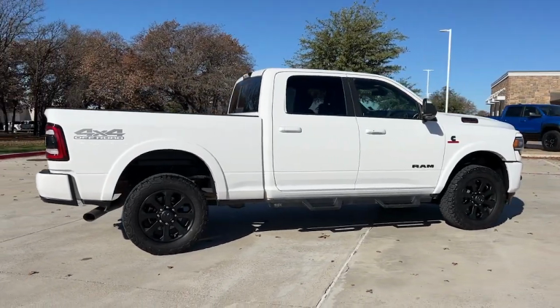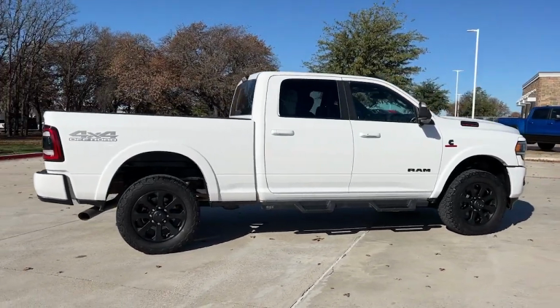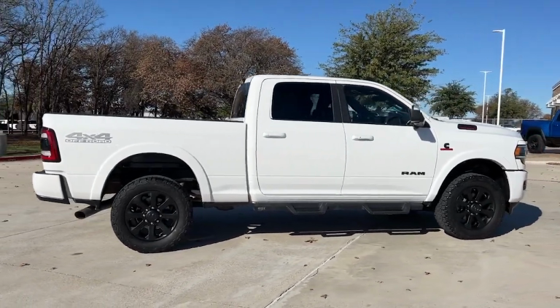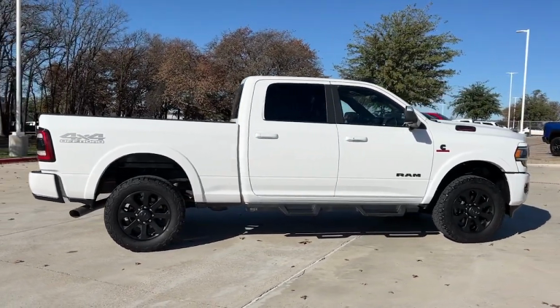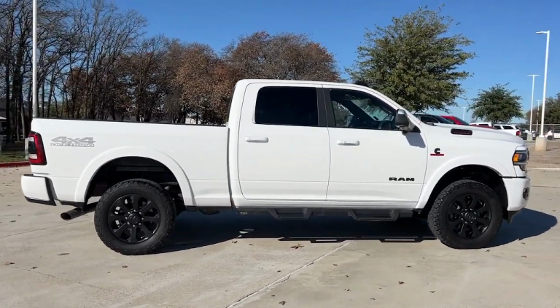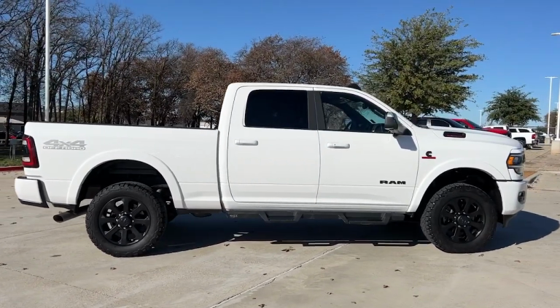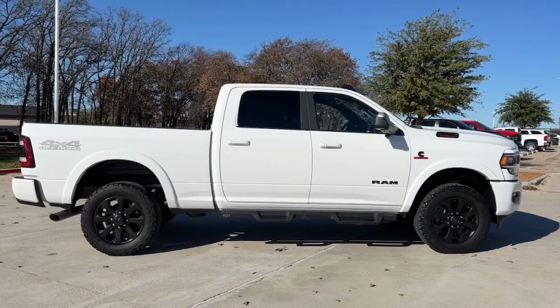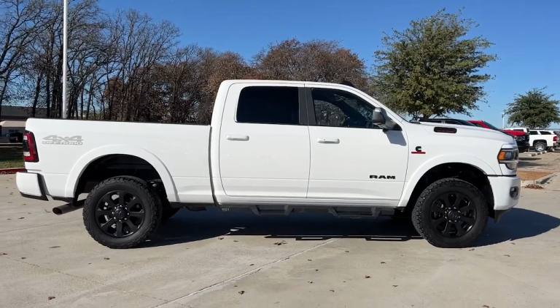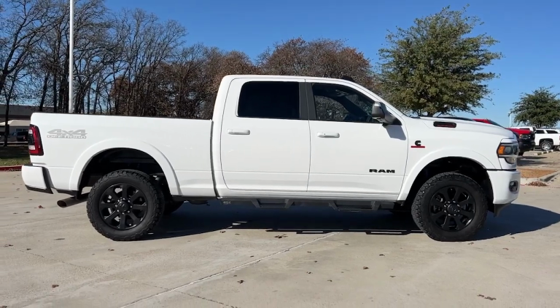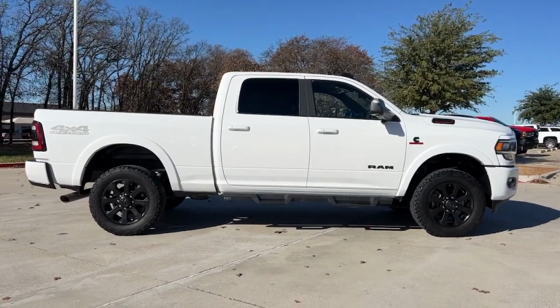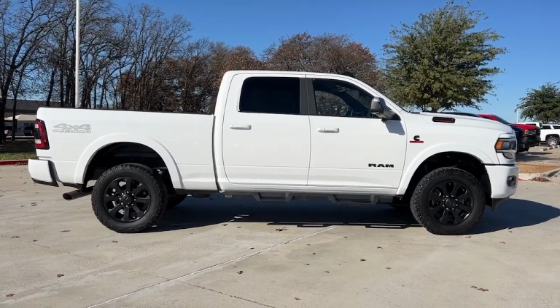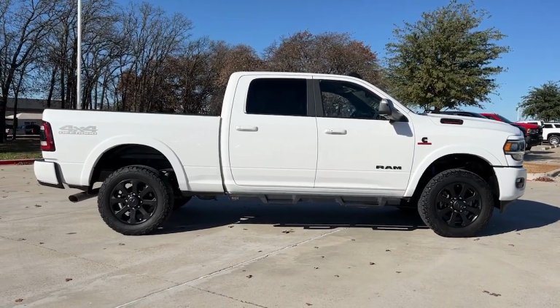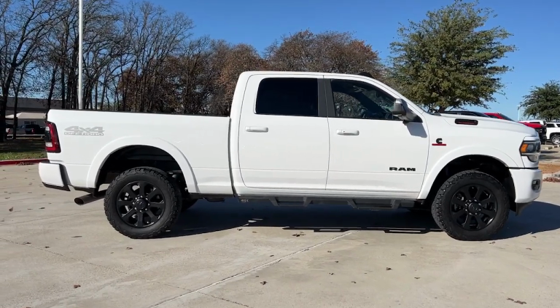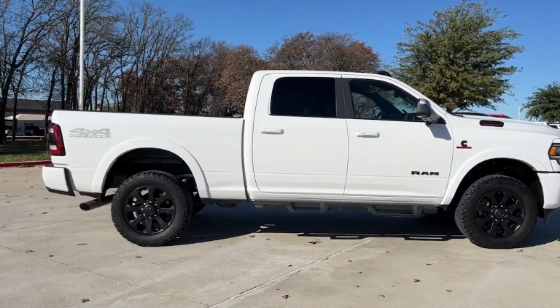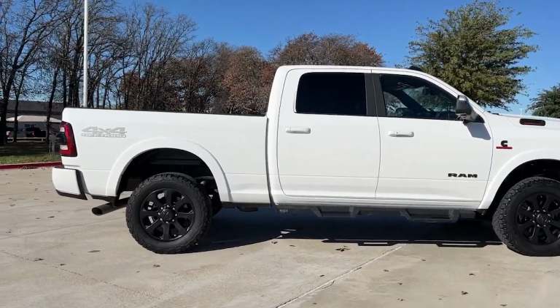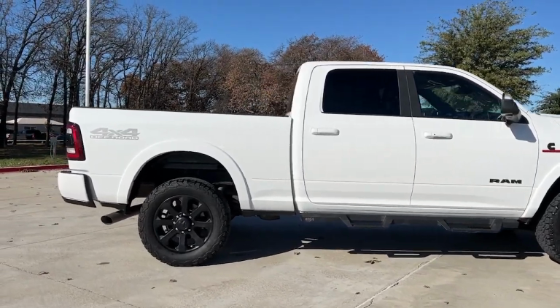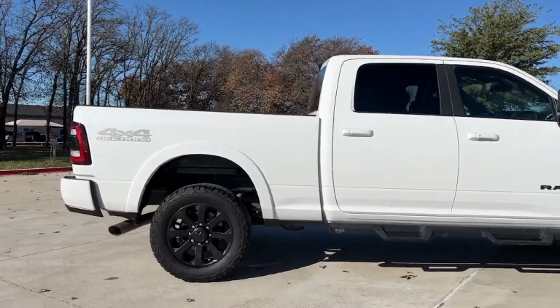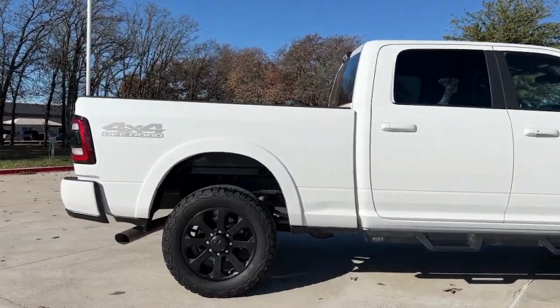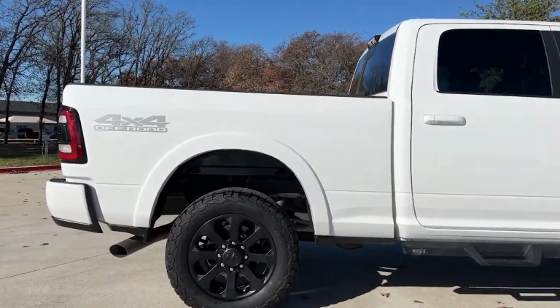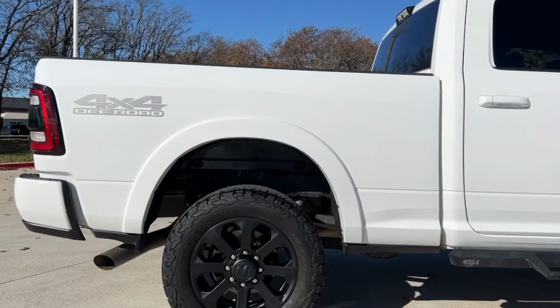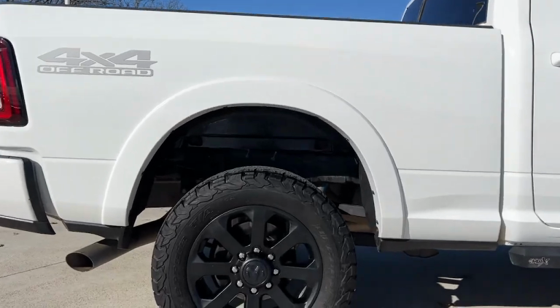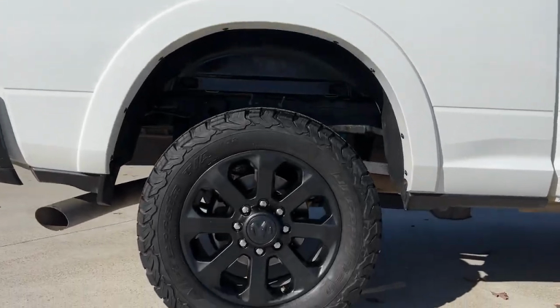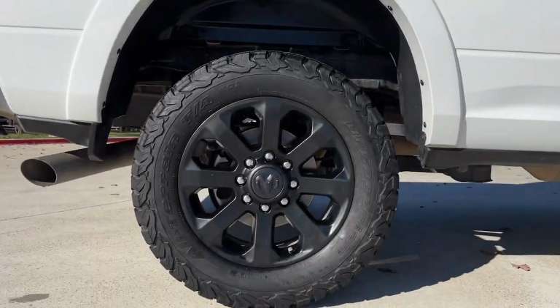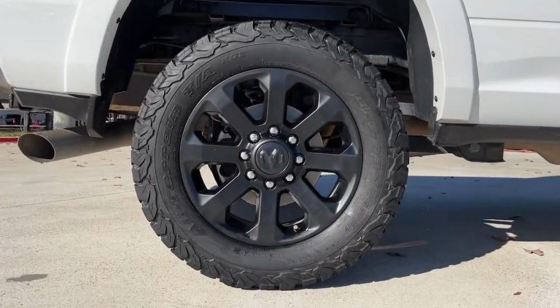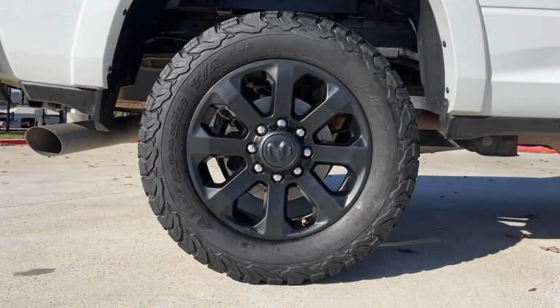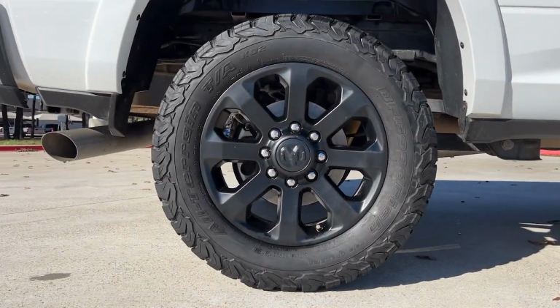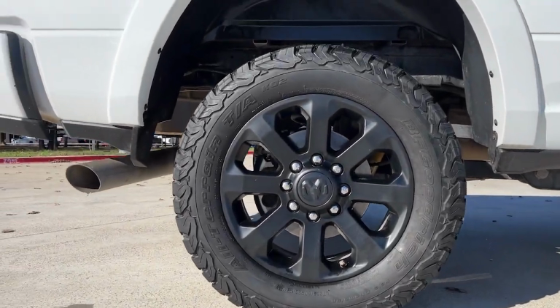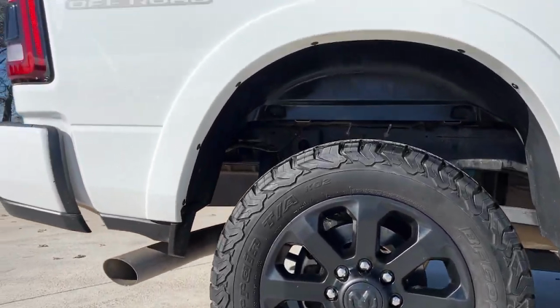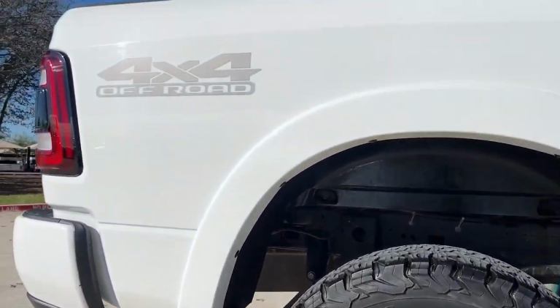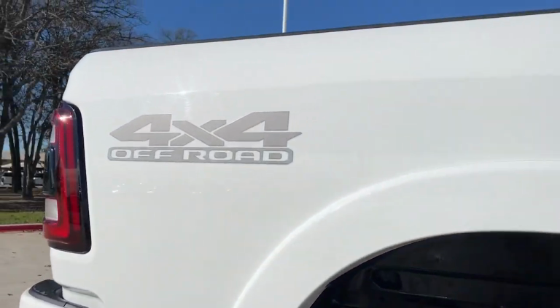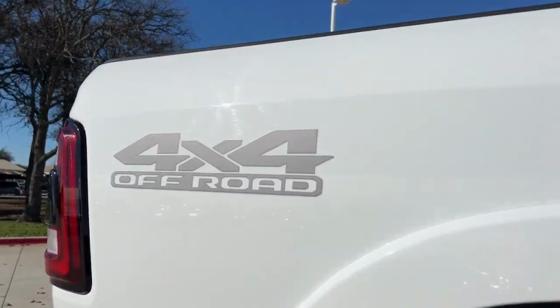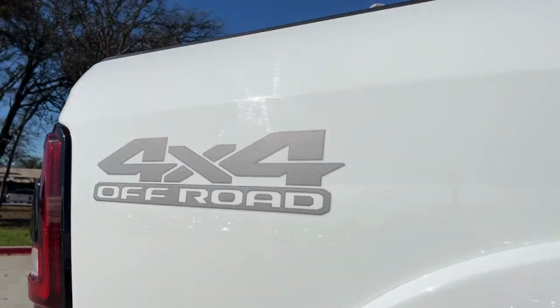Navigation system, keyless entry, backup camera, heated mirrors, keyless start, satellite radio, fog lamps, power passenger seat, power driver seat, heated front seat.